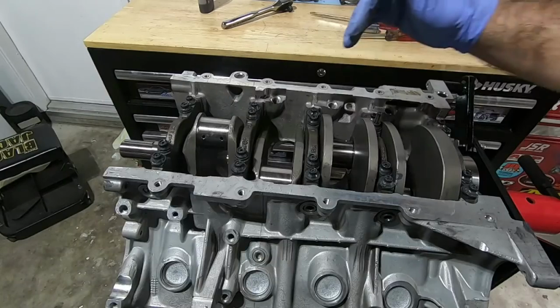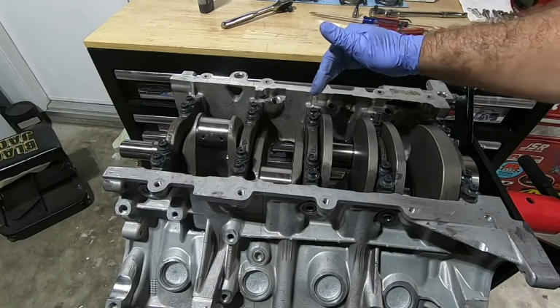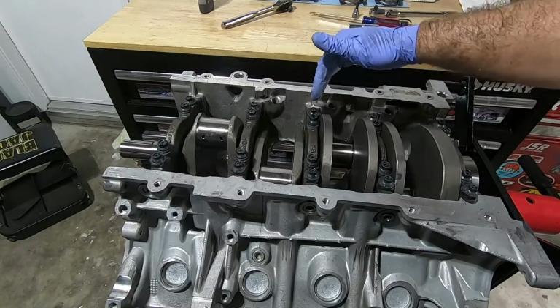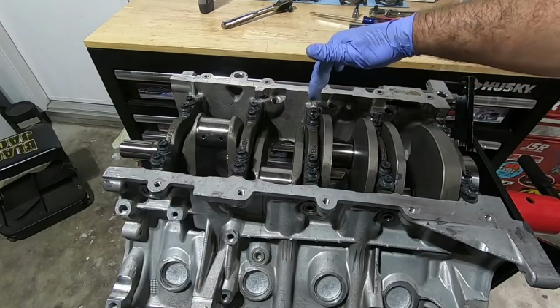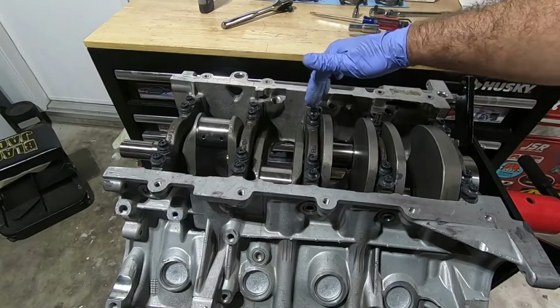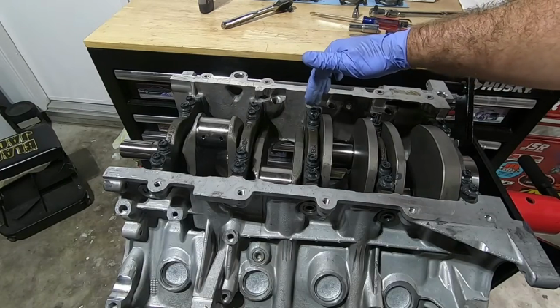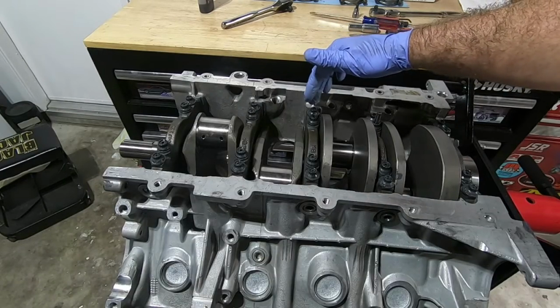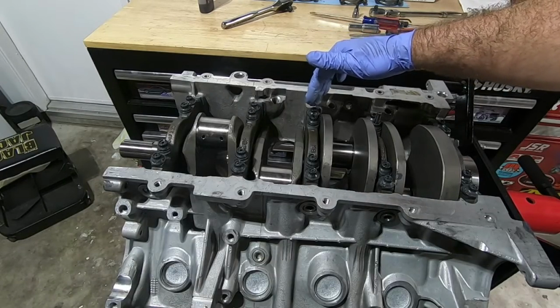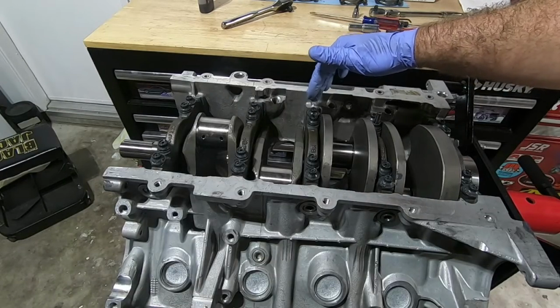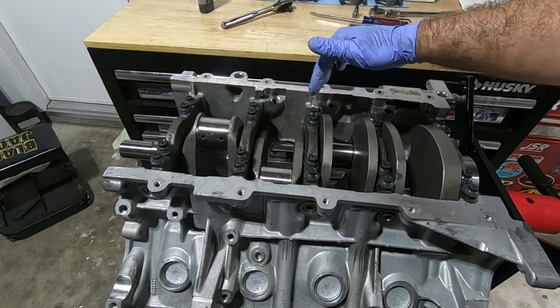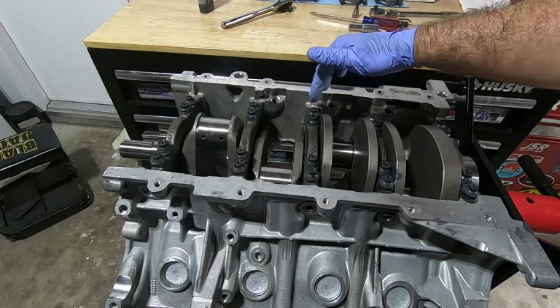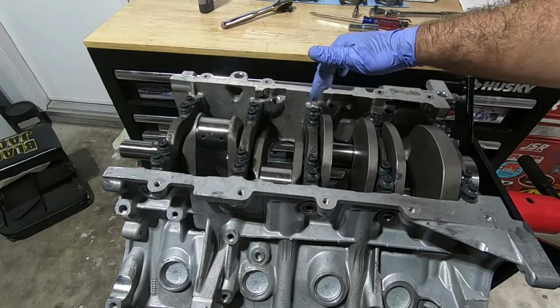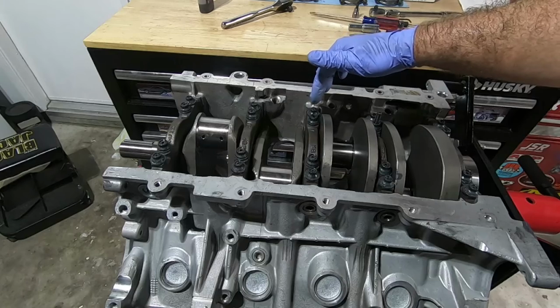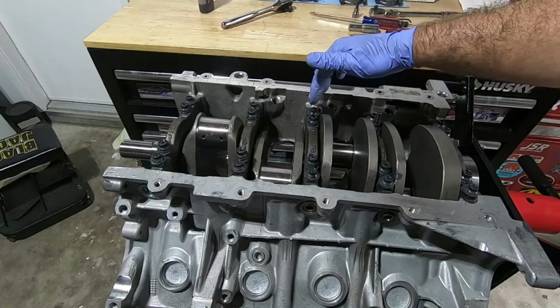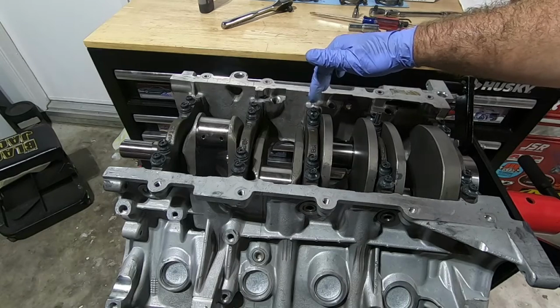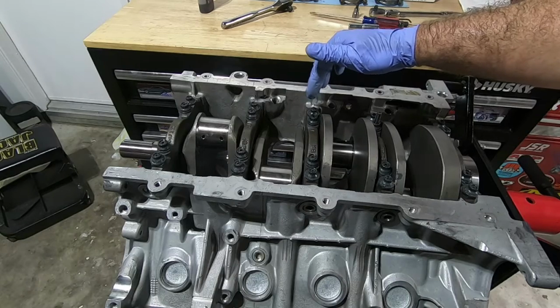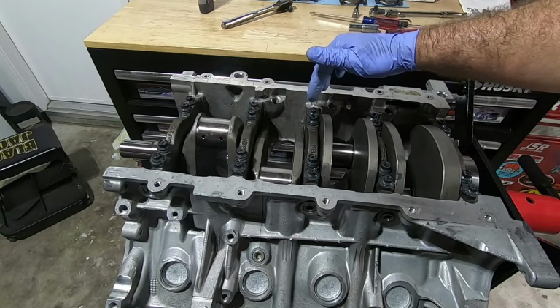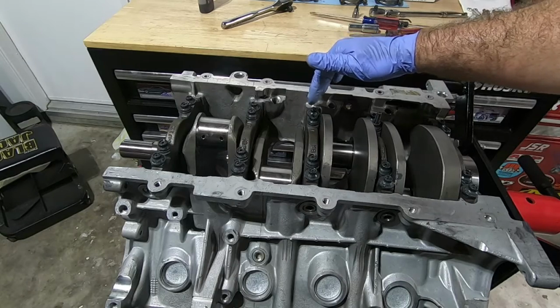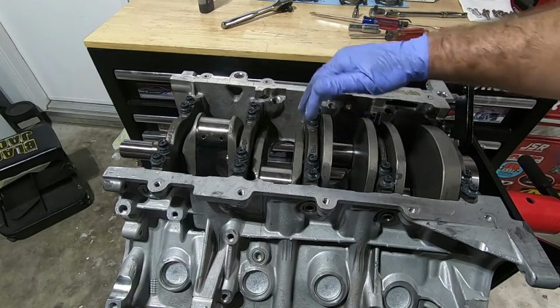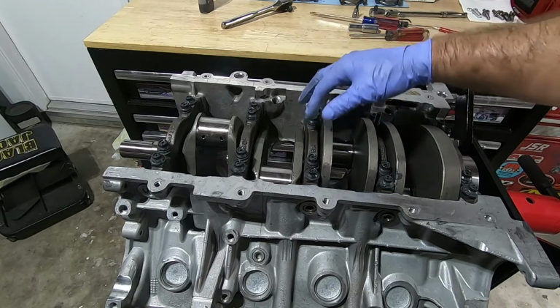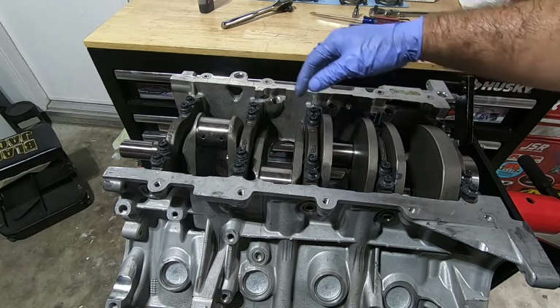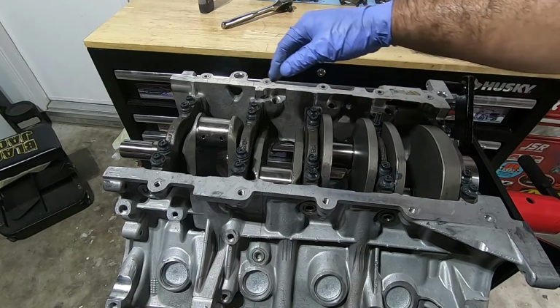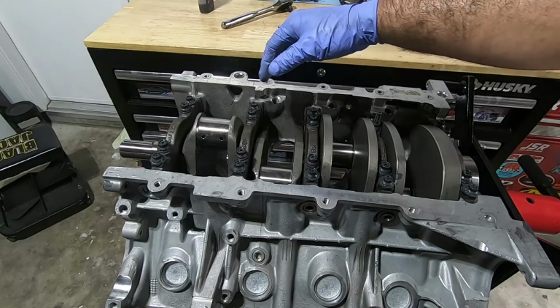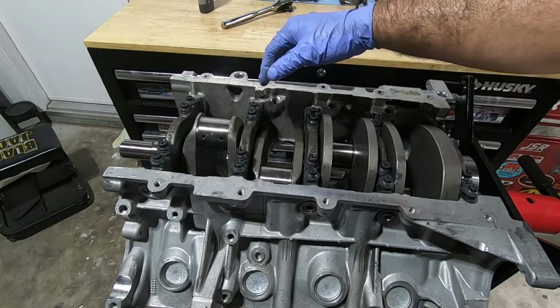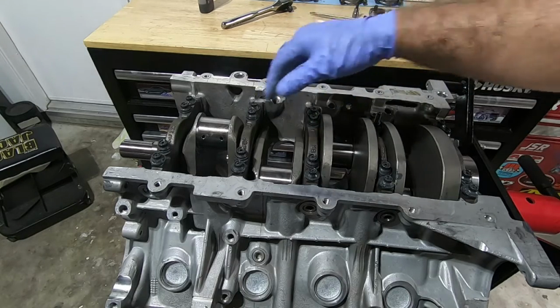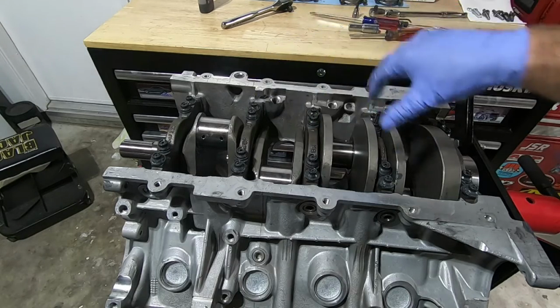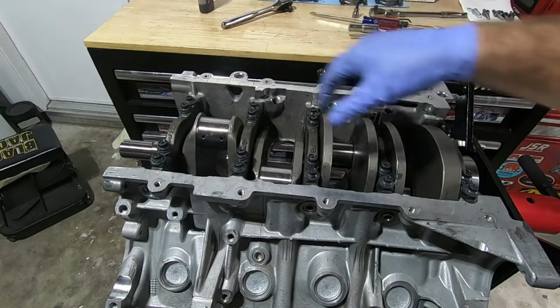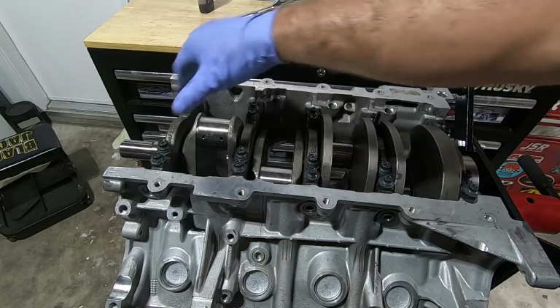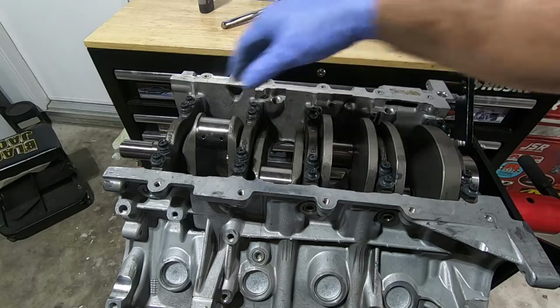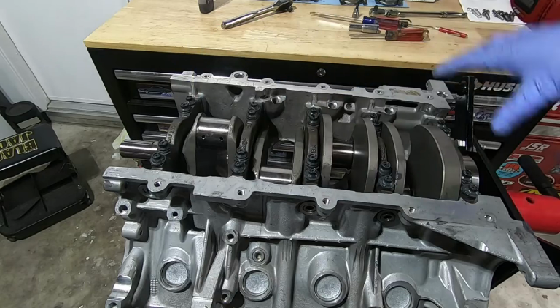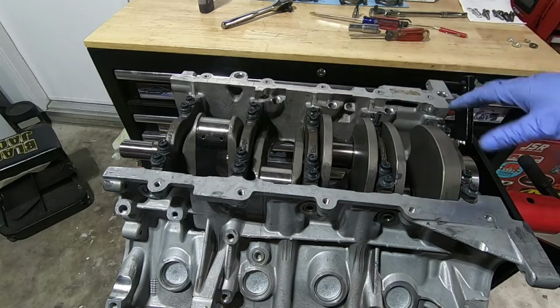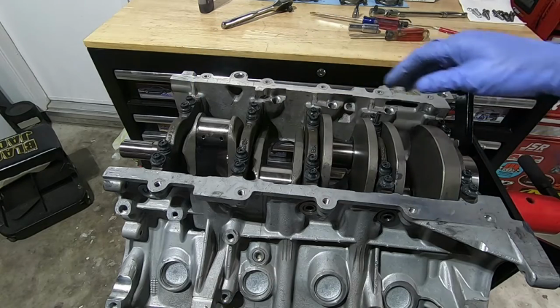Now you can see that the stud is more even with the top of the nut. I'm going to go through and torque the outside small nuts to 90 inch pounds — going one, two, three, four — but not five yet.